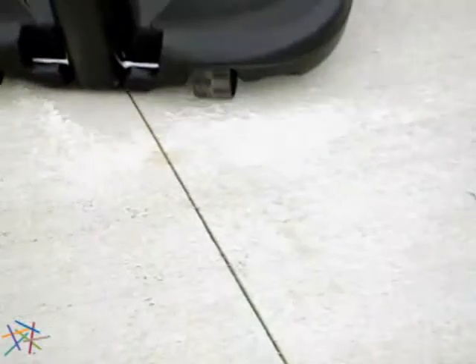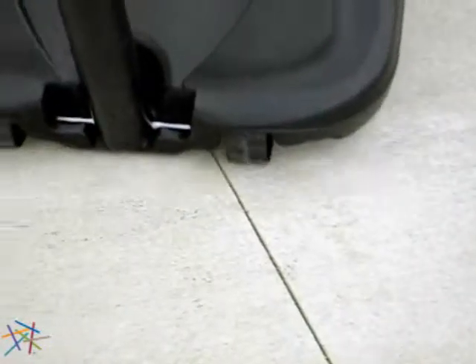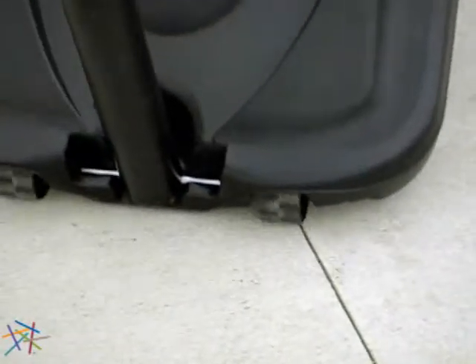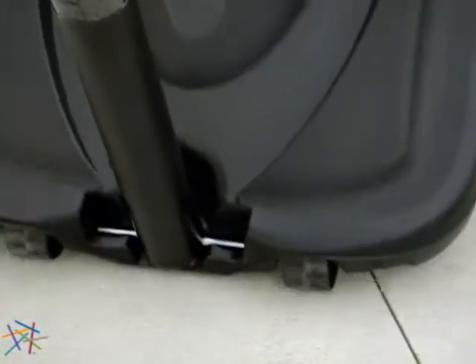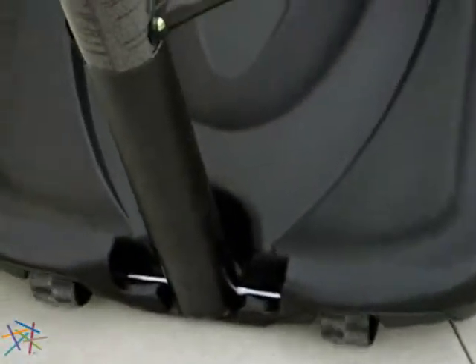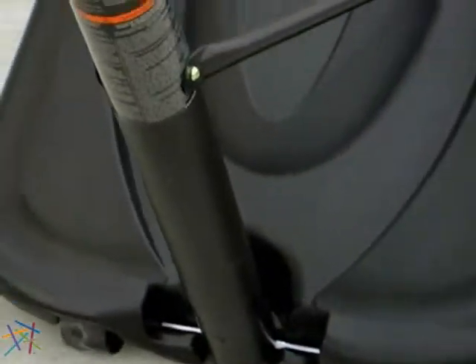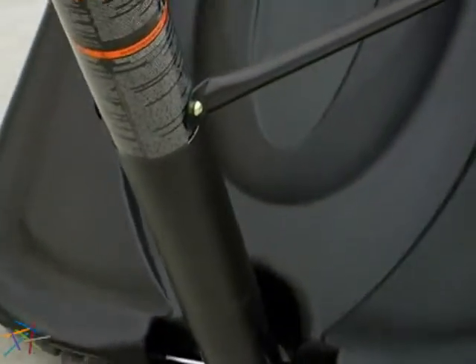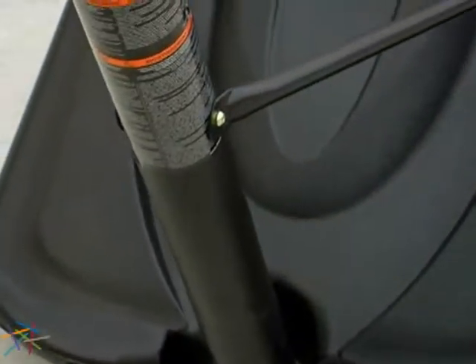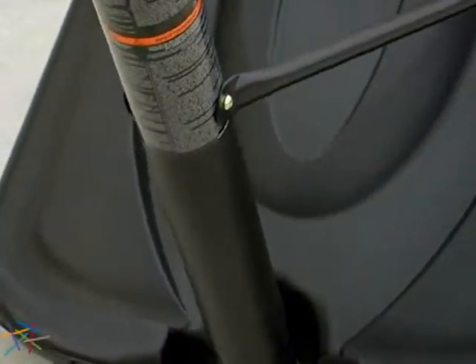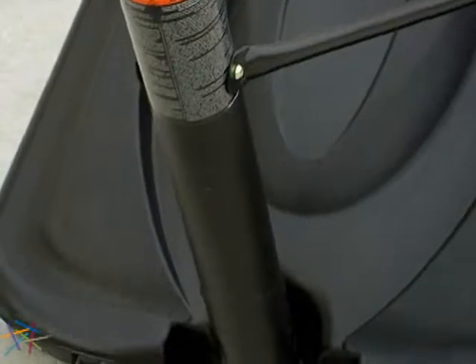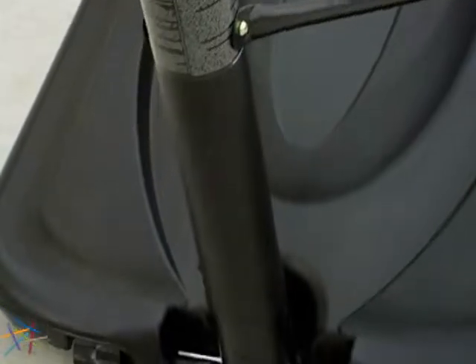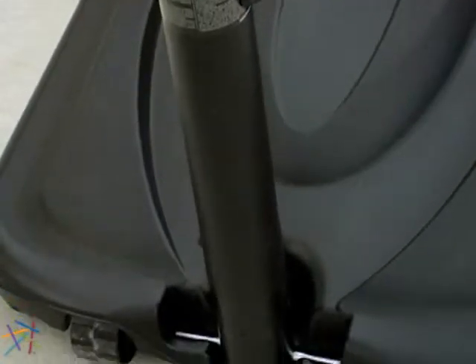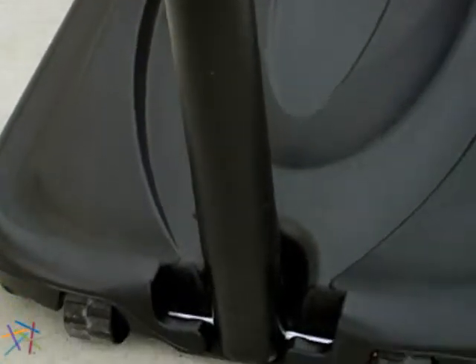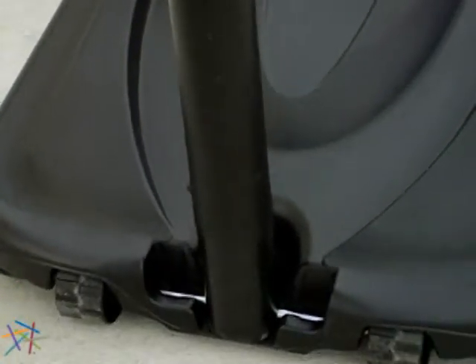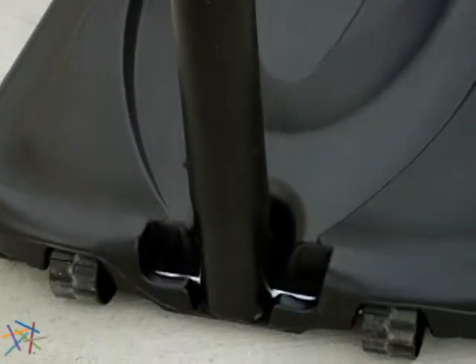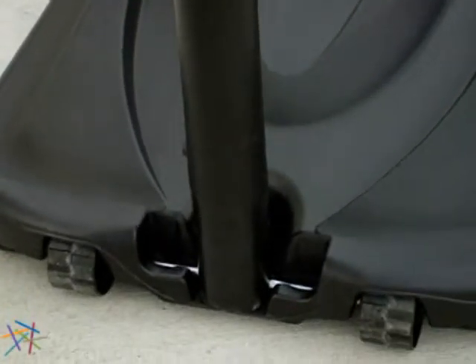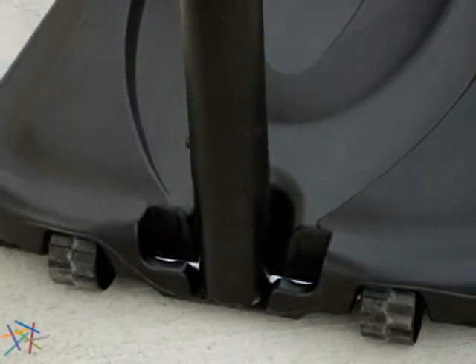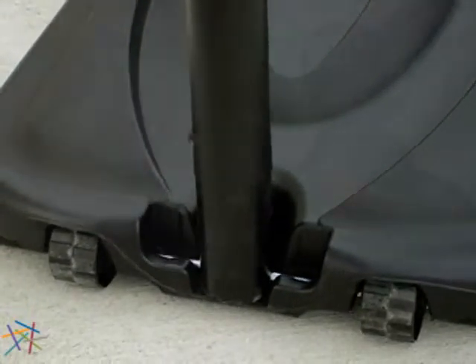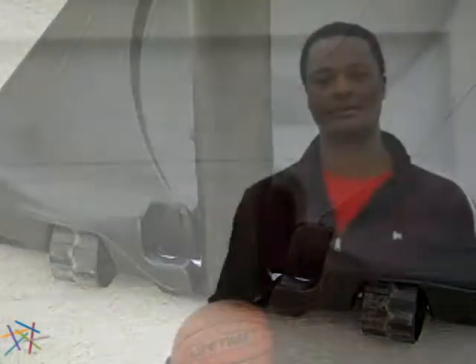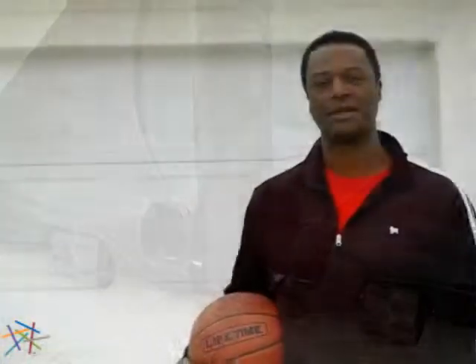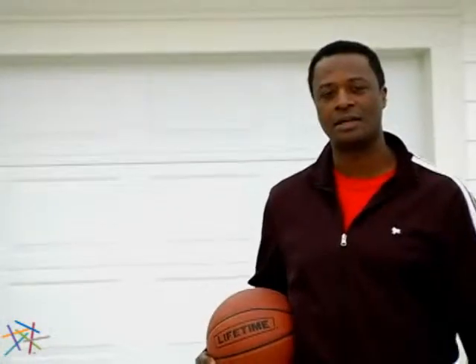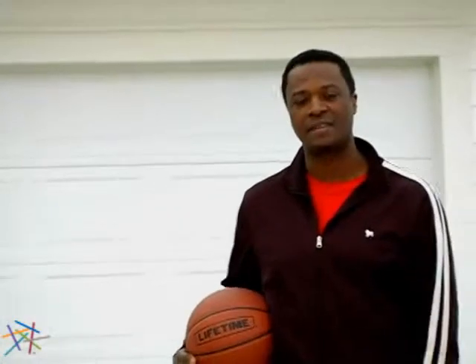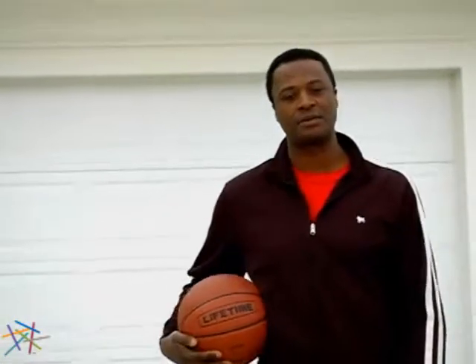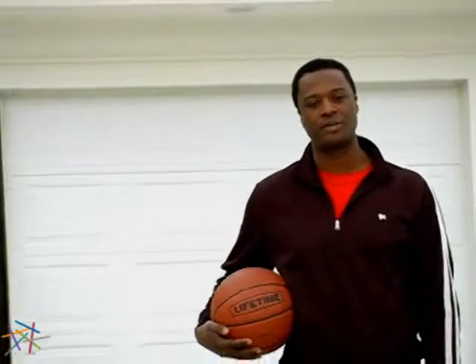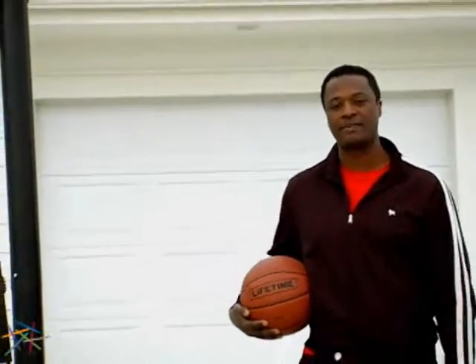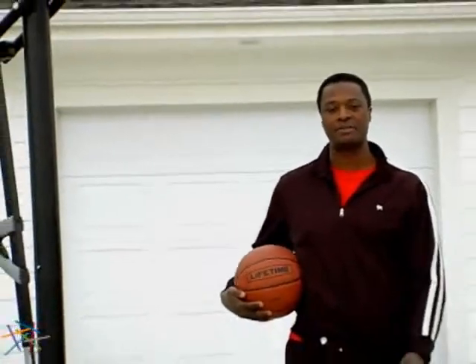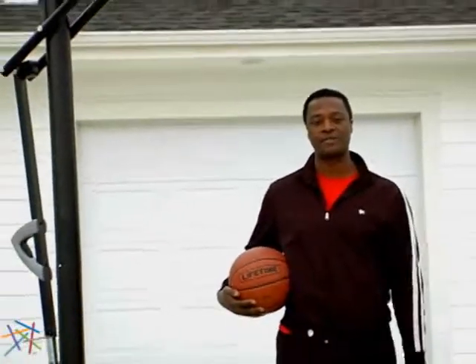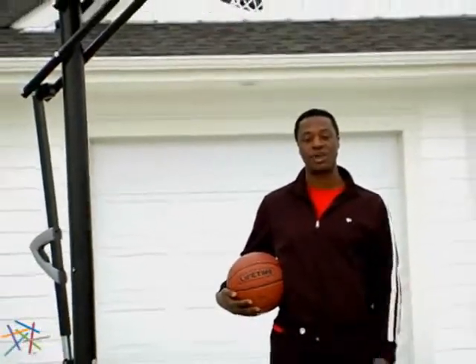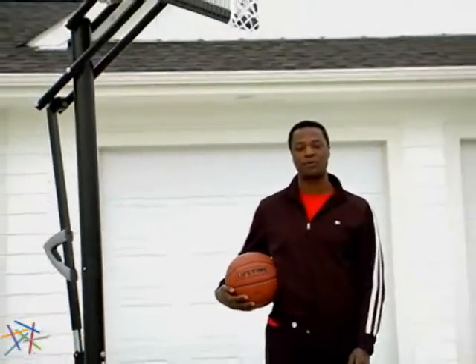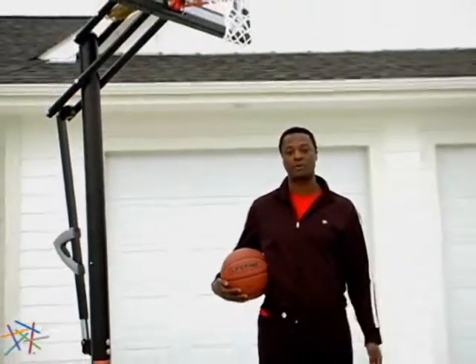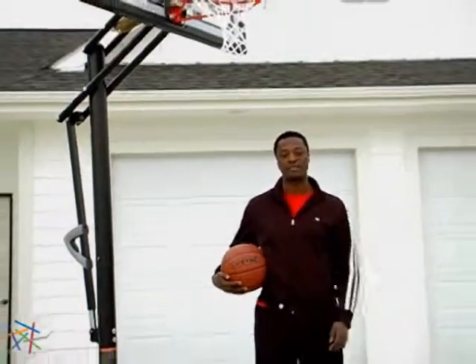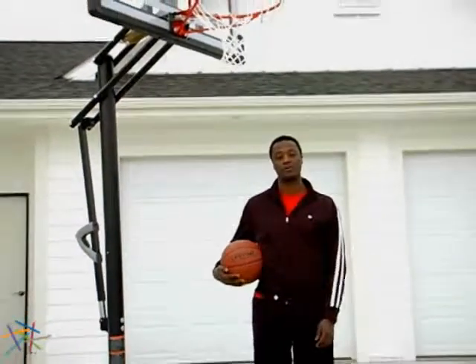Since this is a portable system, its lightweight design and wheel-mounted base allow easy movement to your desired playing location. Thank you for taking the time to learn about Lifetime's 50-inch Shatterproof Portable Basketball Hoop.